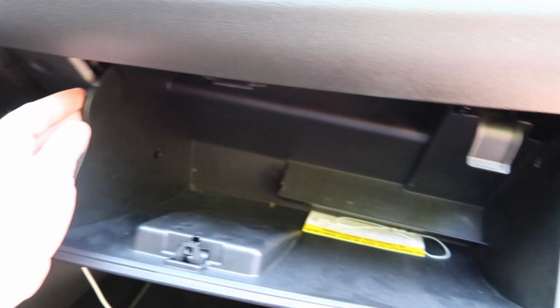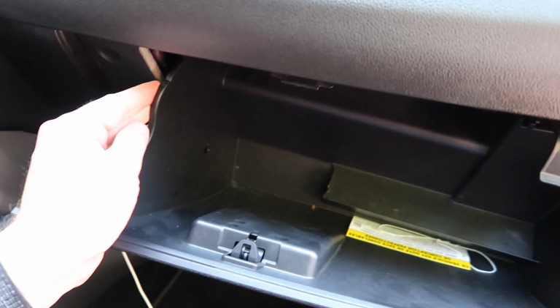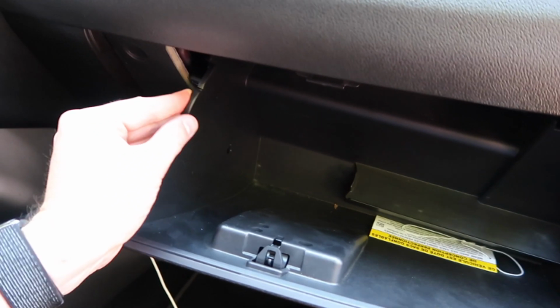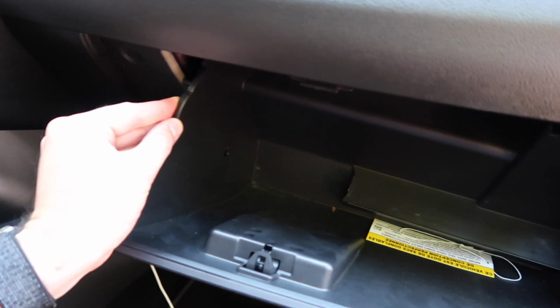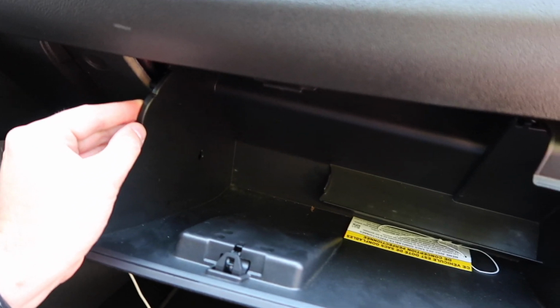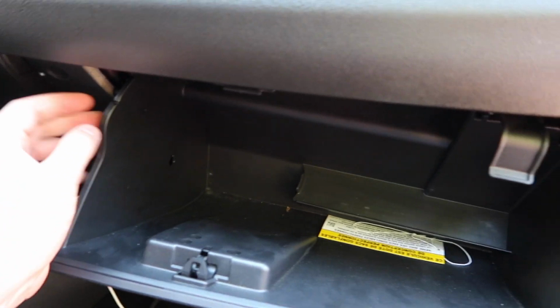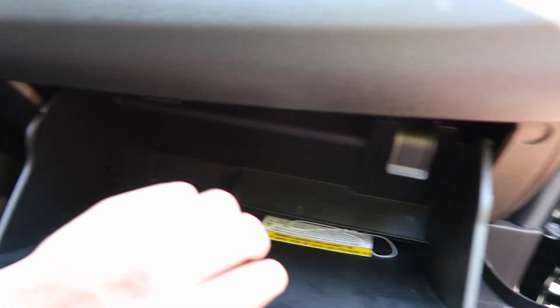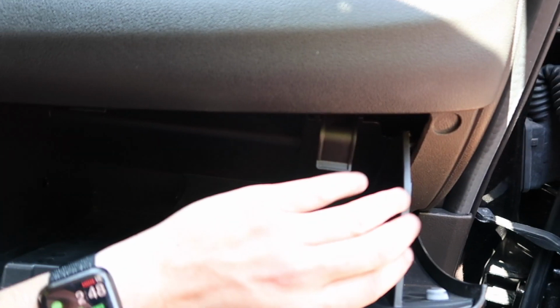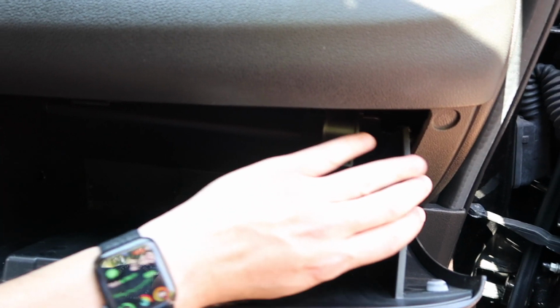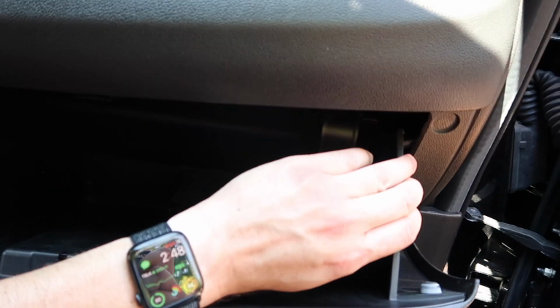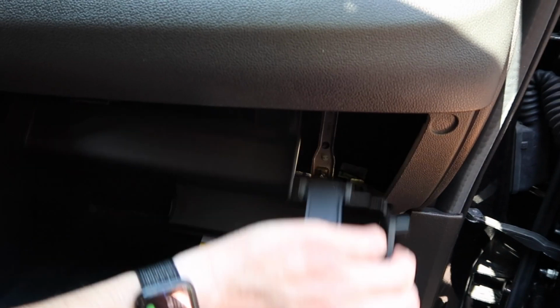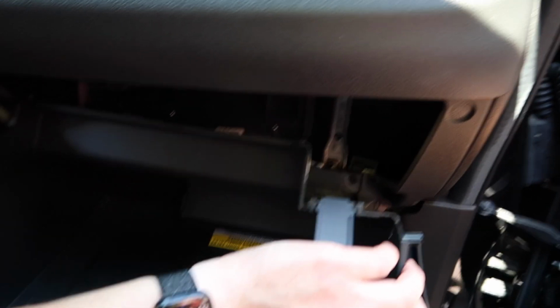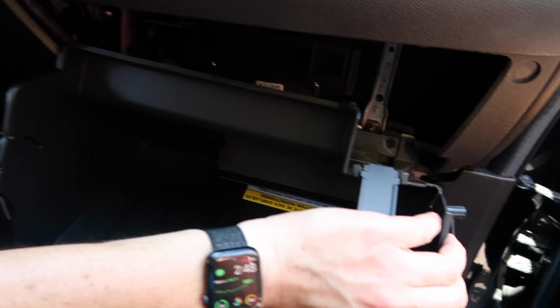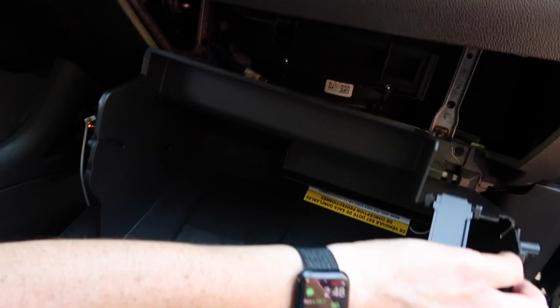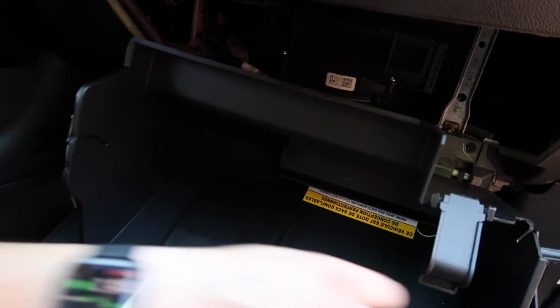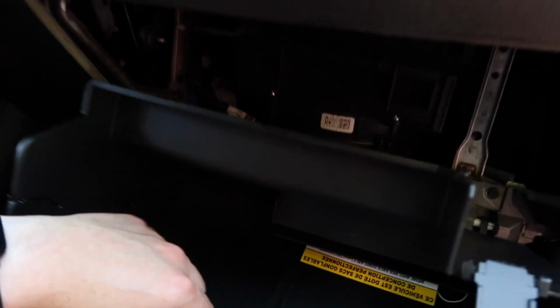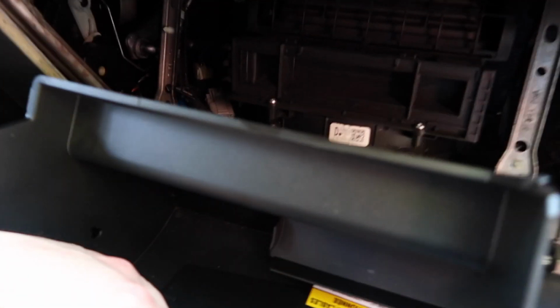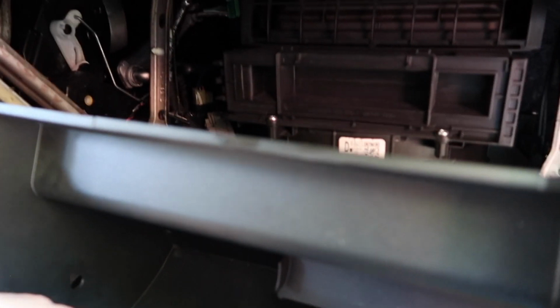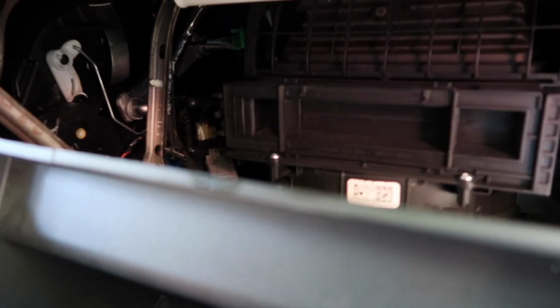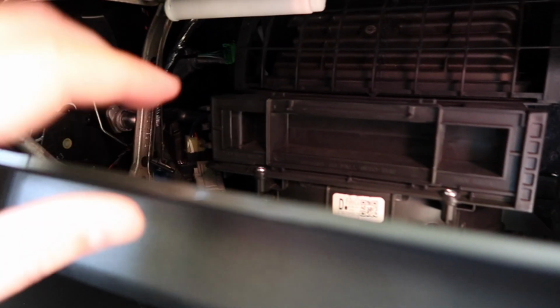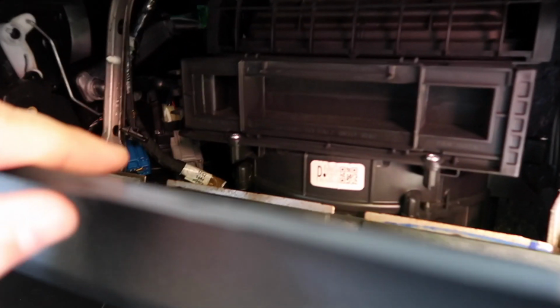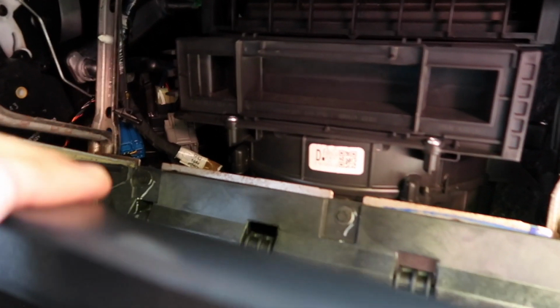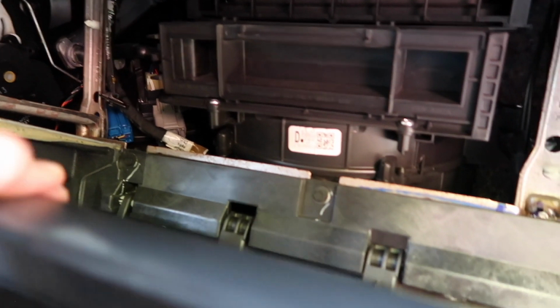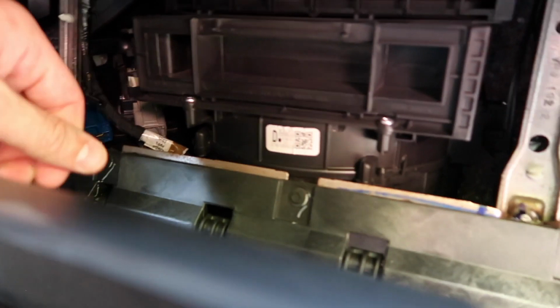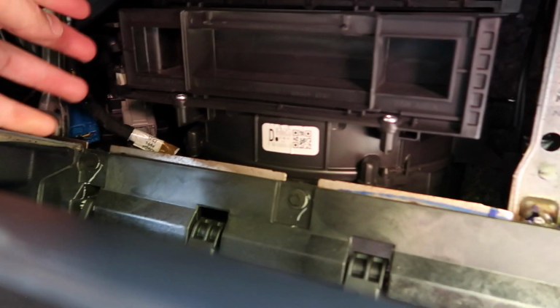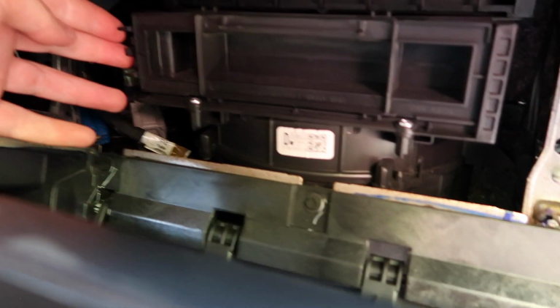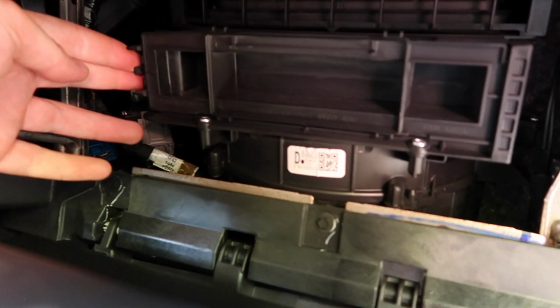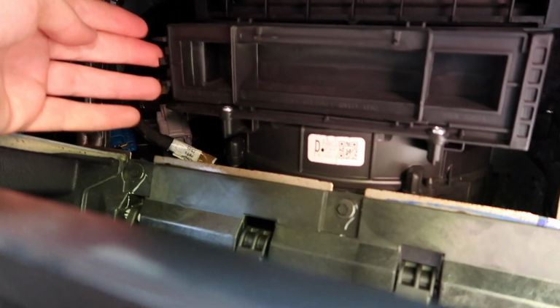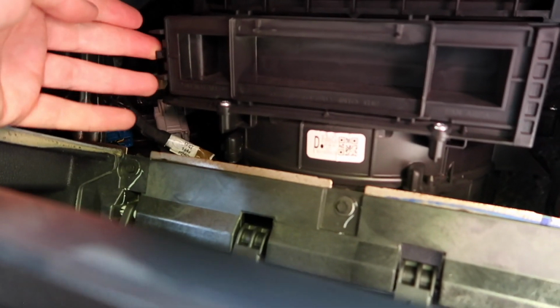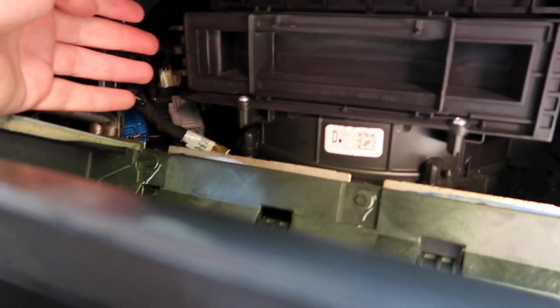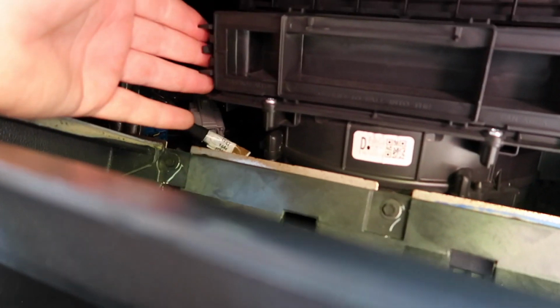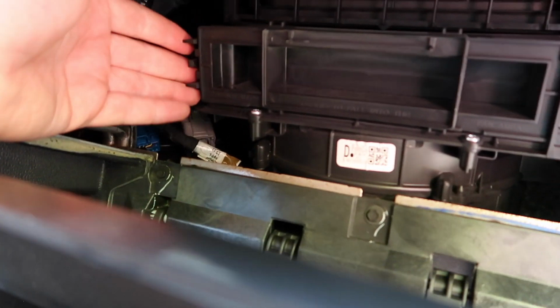There are two tabs on the glove box that you just need to pop out like this. Then the glove box easily slides out and then you have access to where your cabin air filter goes.